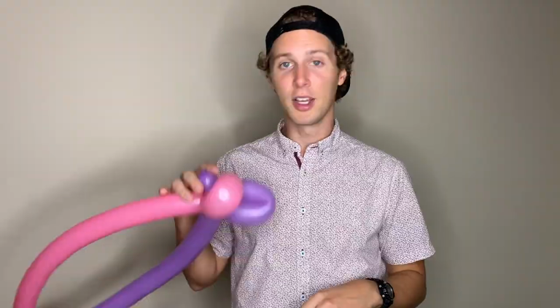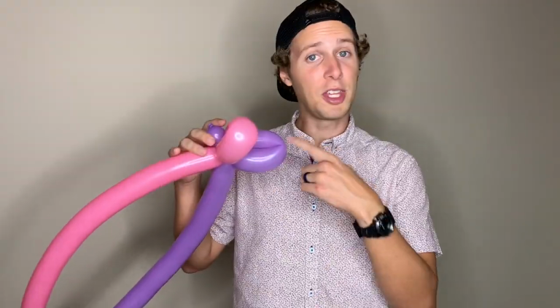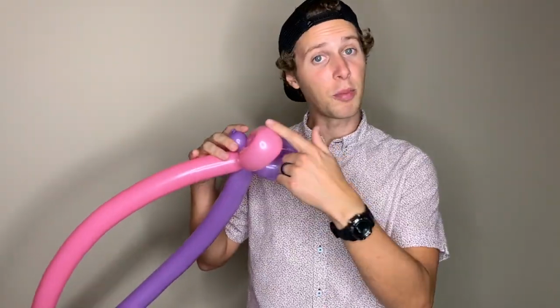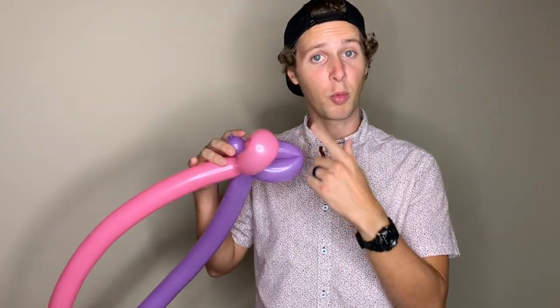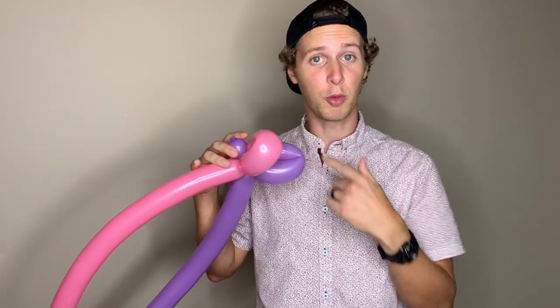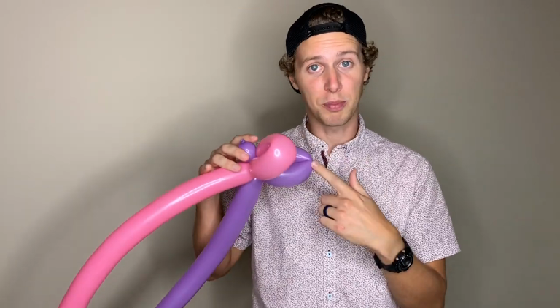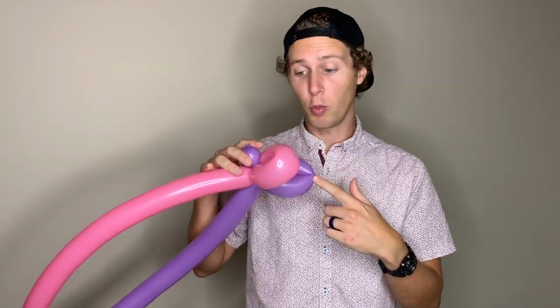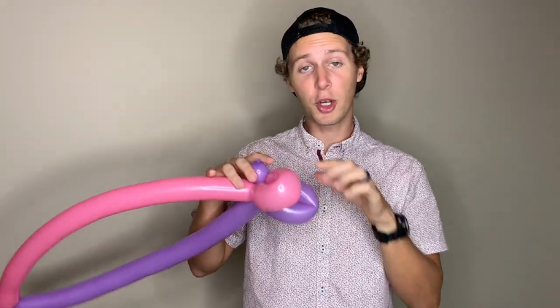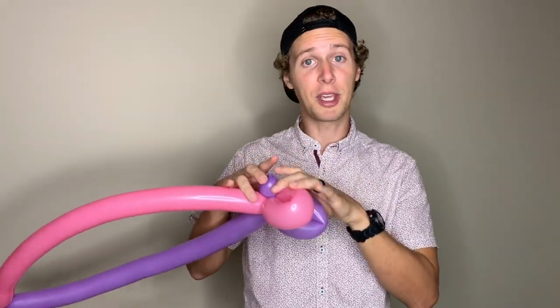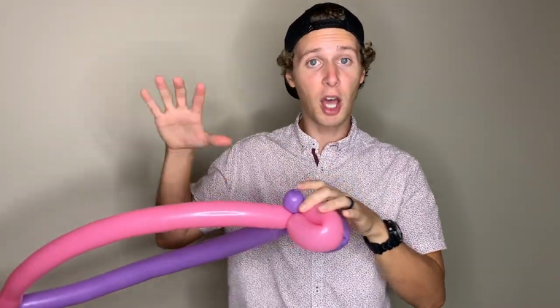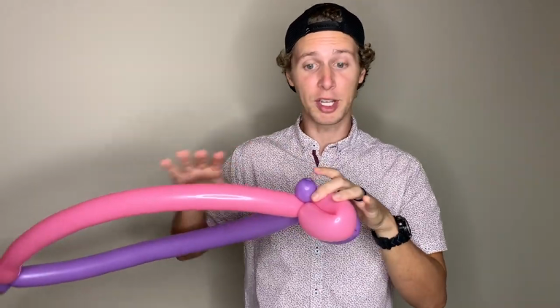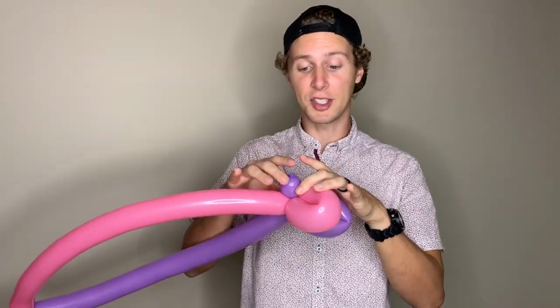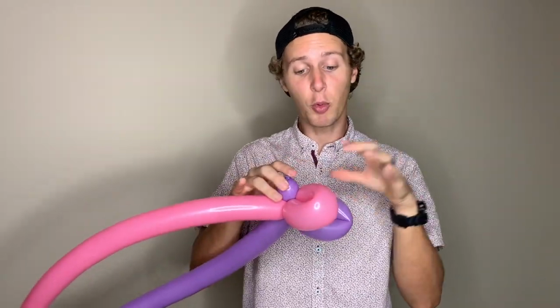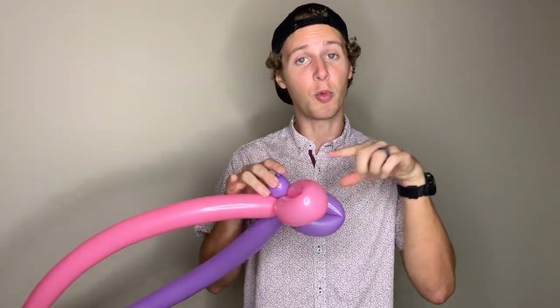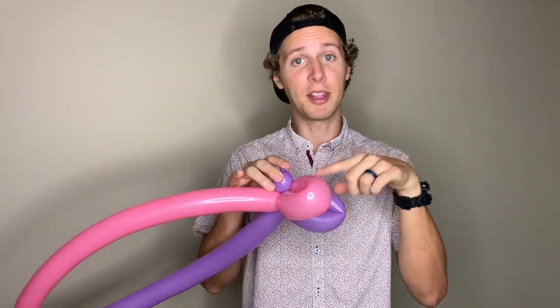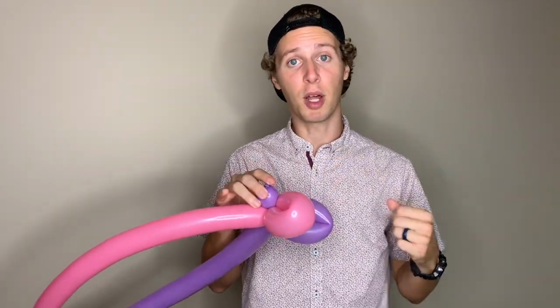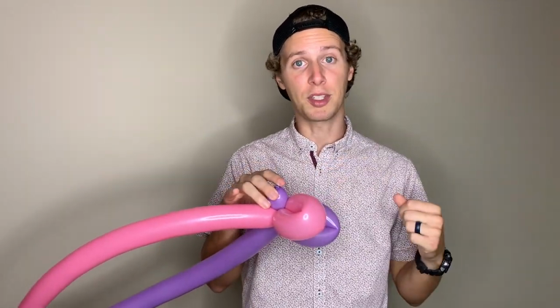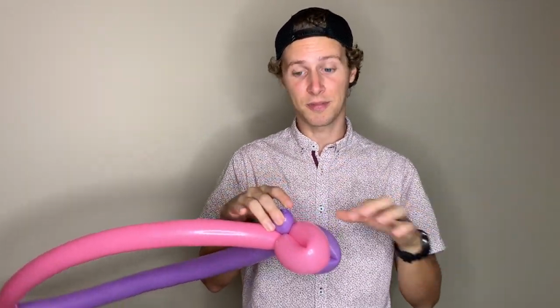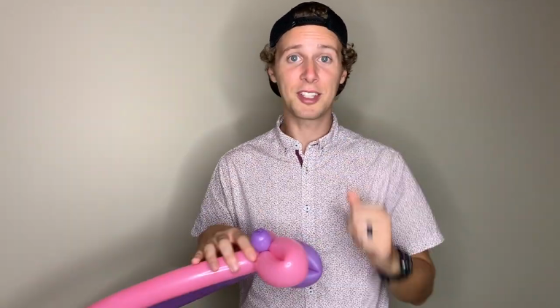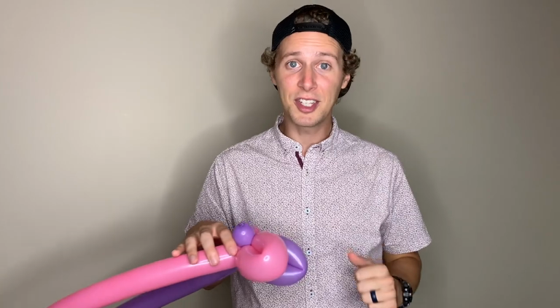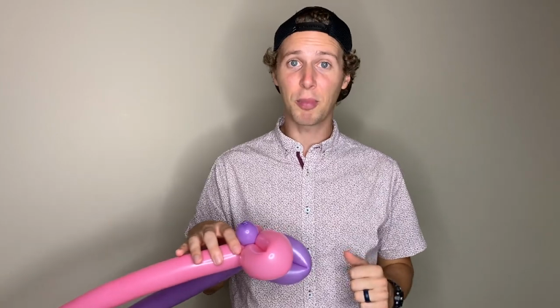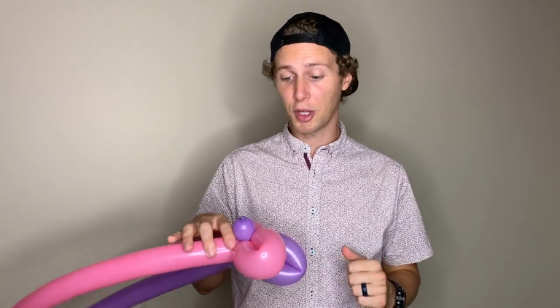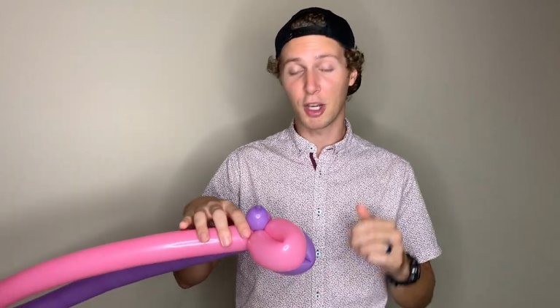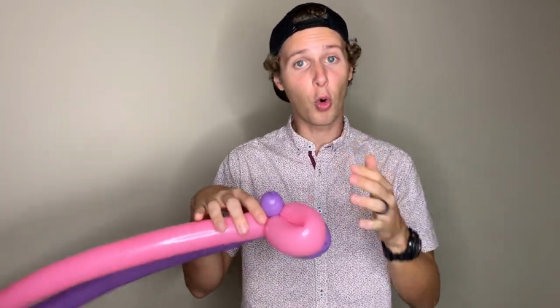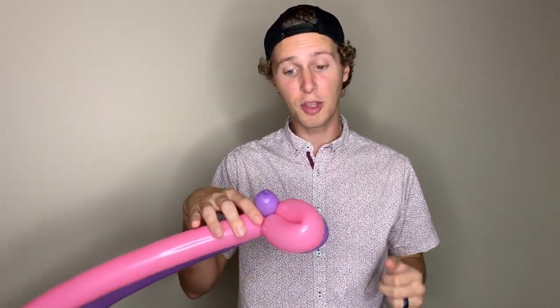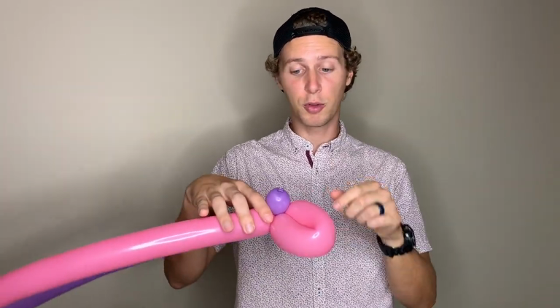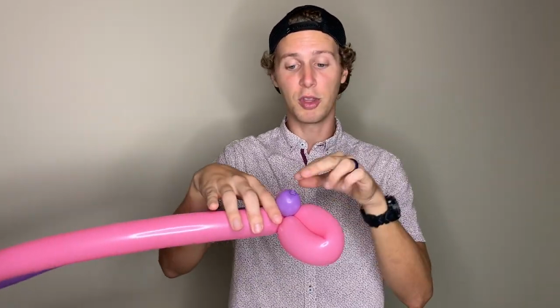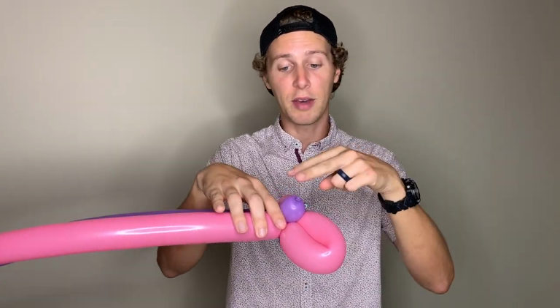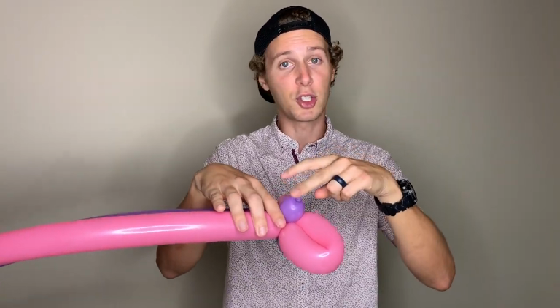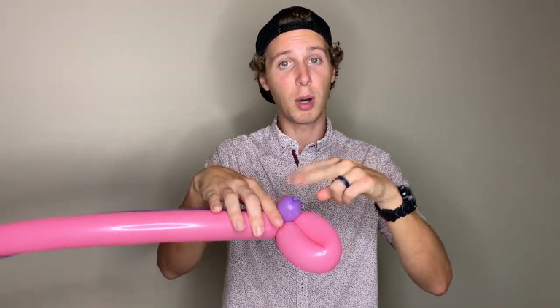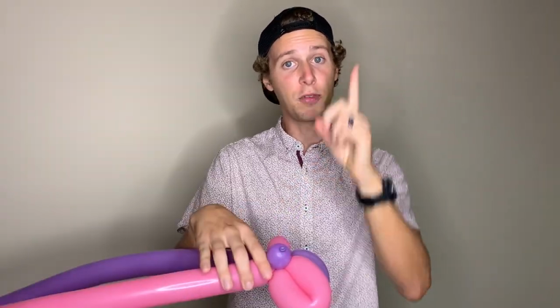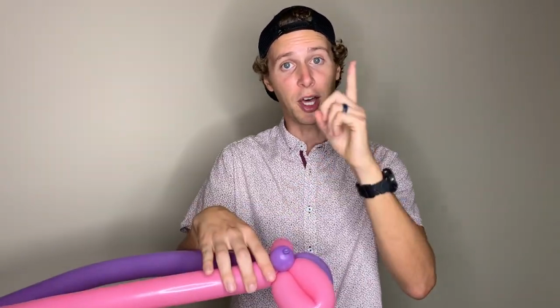So these were the bottom wings that we just made, and we are going to make the top wings the same way. To make this as easy as possible on yourself, orient the balloon so that you have these two bubbles facing up.